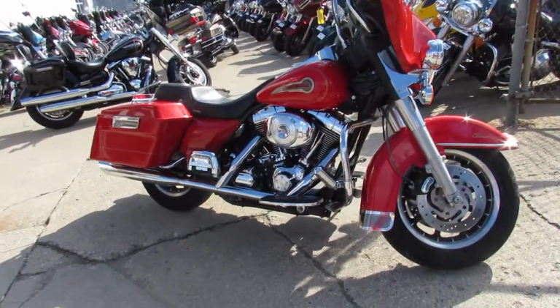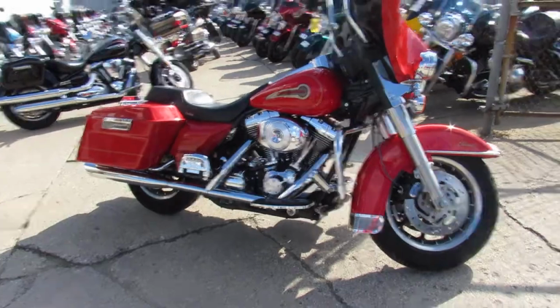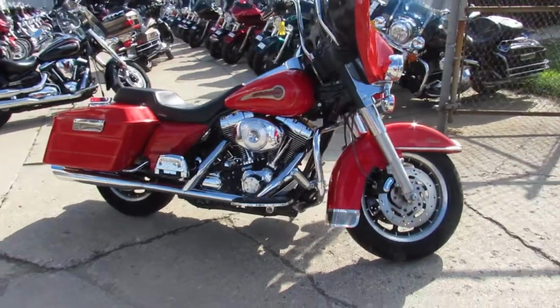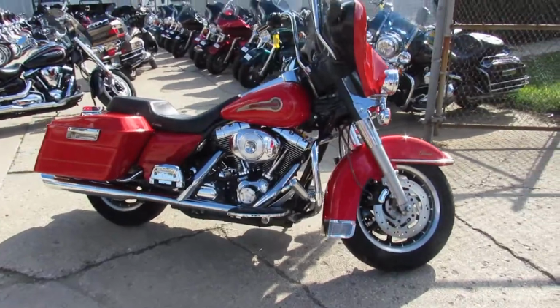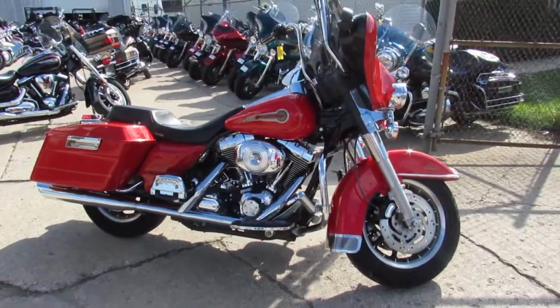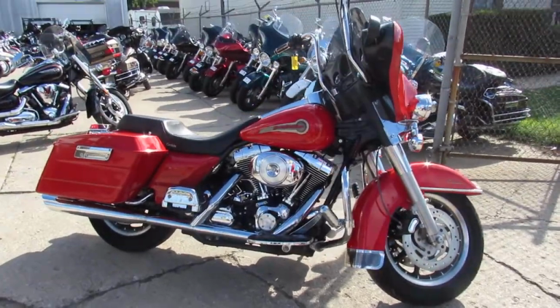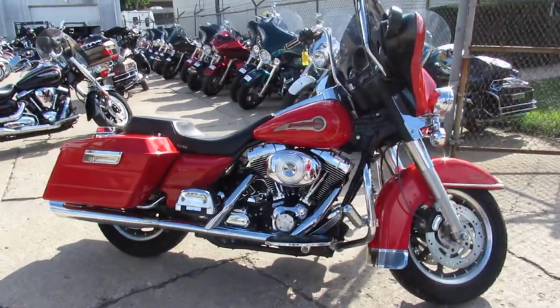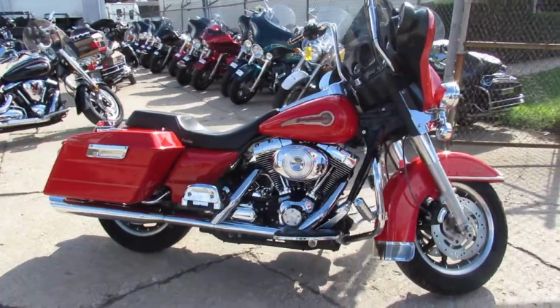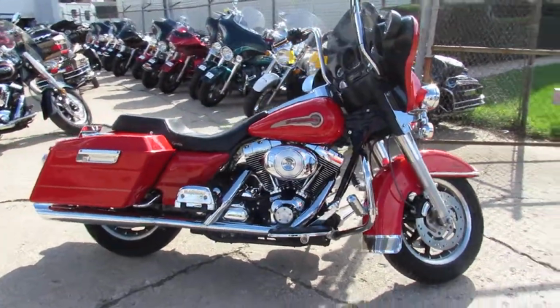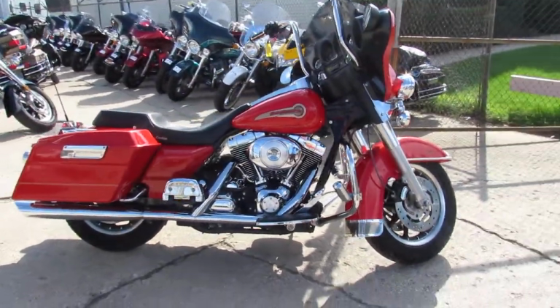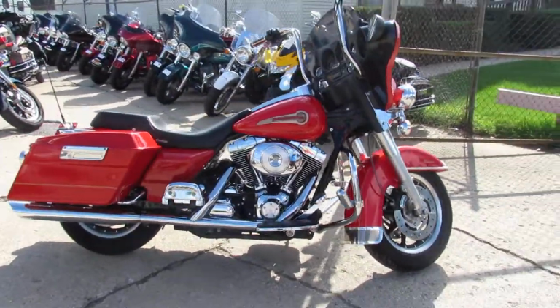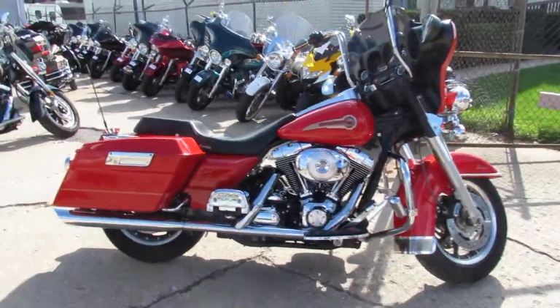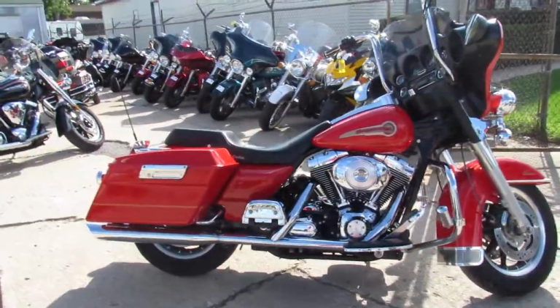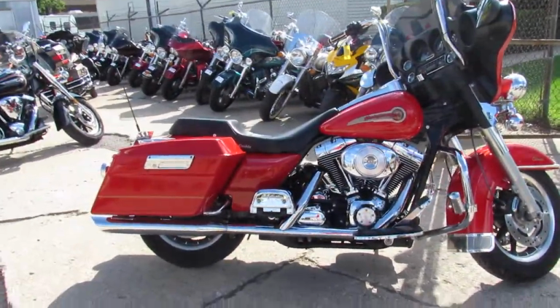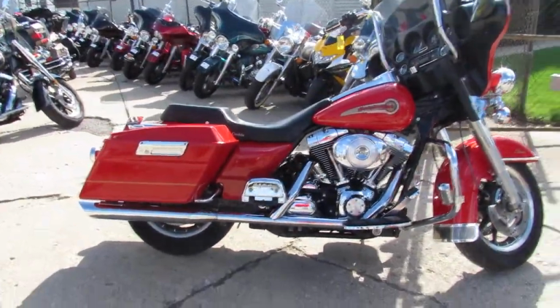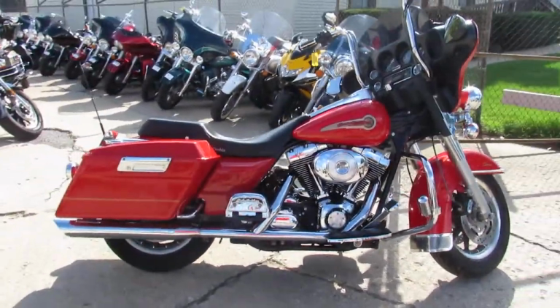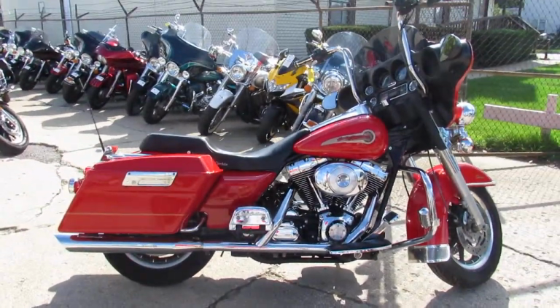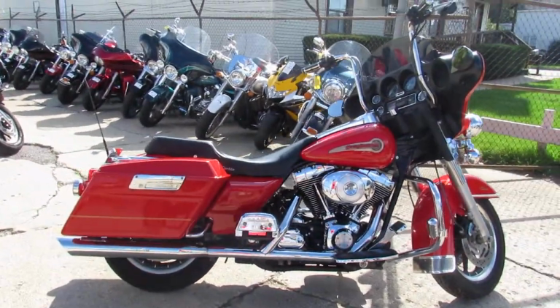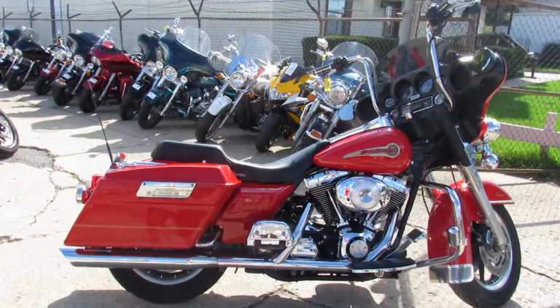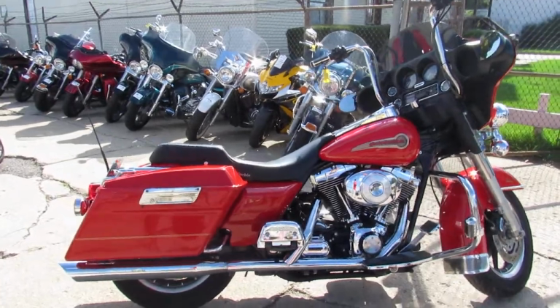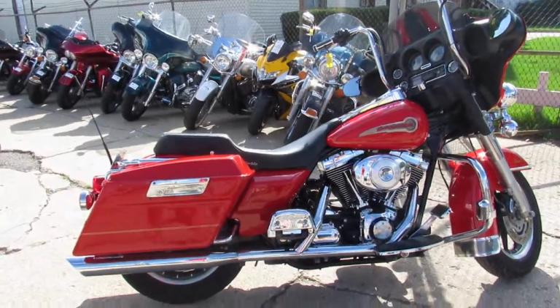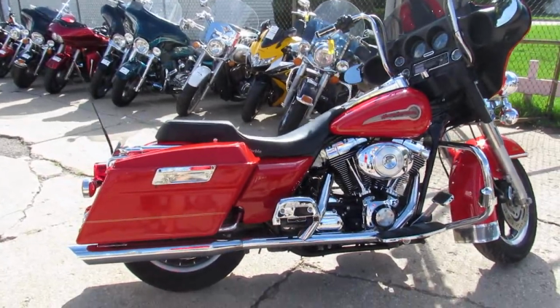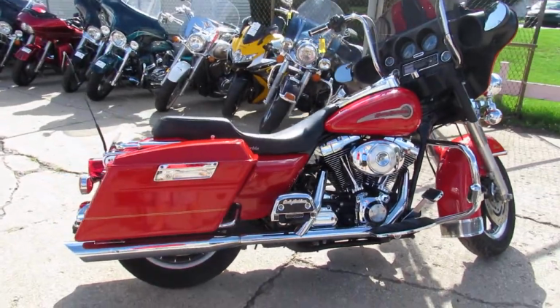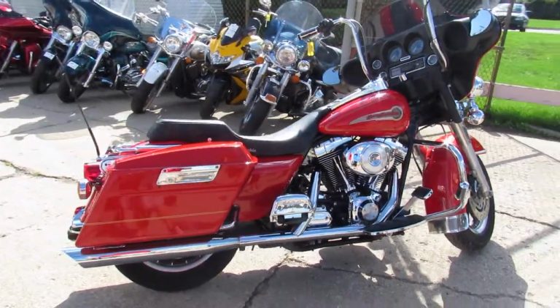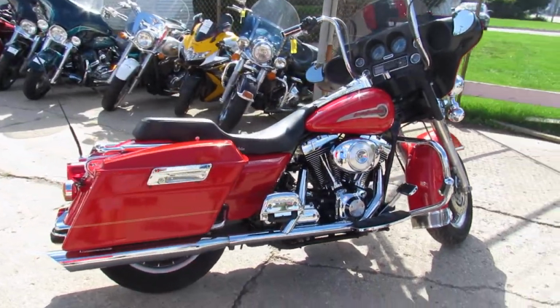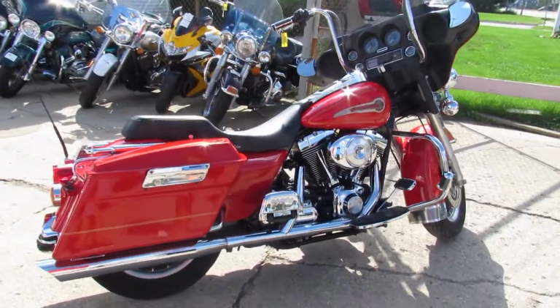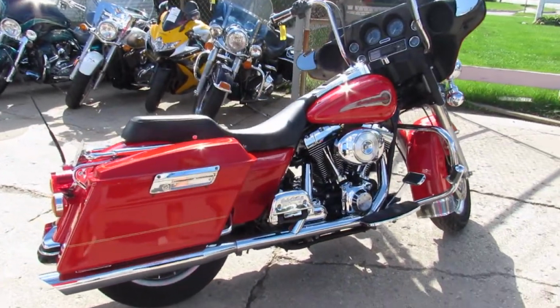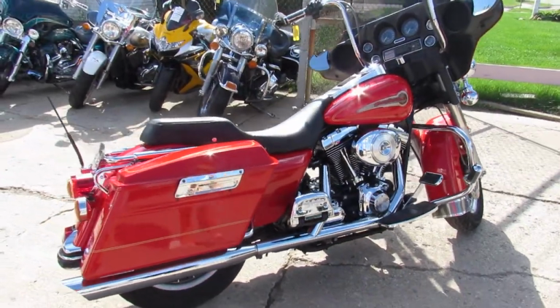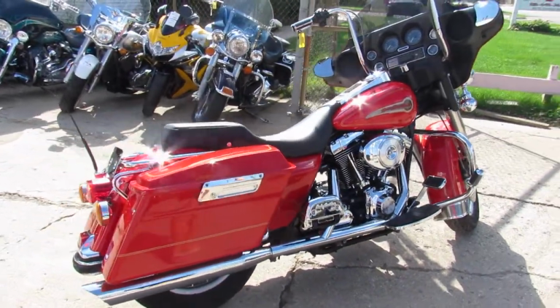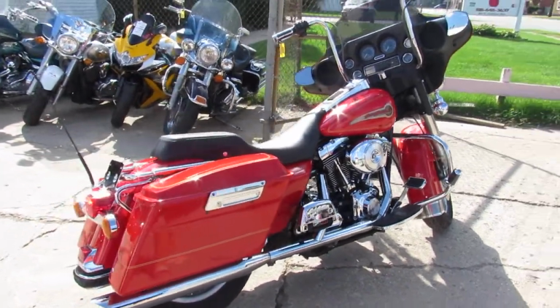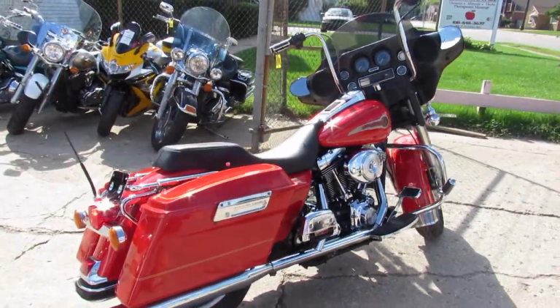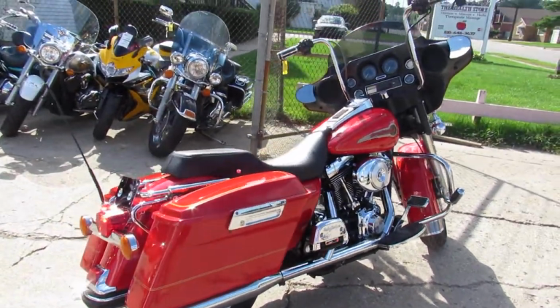It's got 12 inch ape hangers, custom Corbin seat, and the dual Python exhaust makes this bagger sound as cool as it looks, guys. It's a great bike for only $99.99.